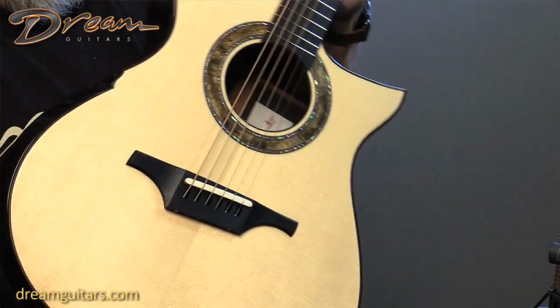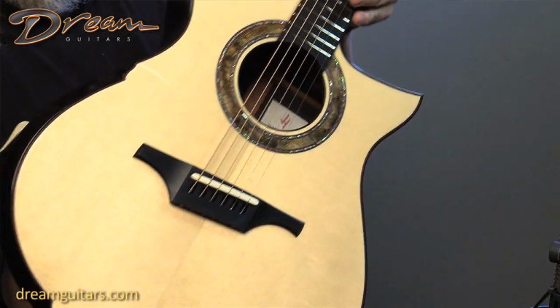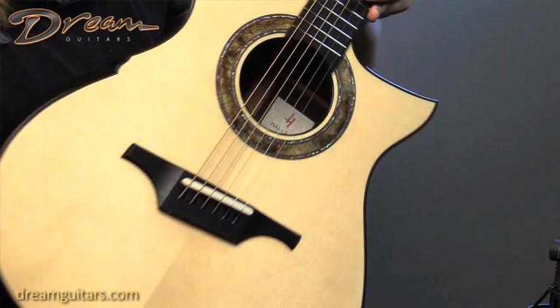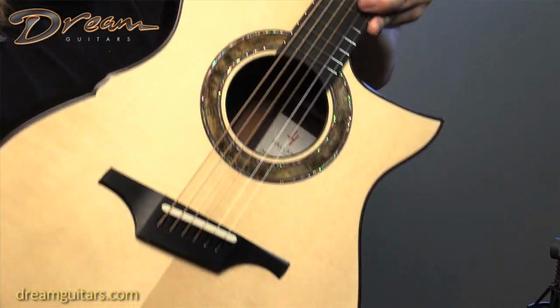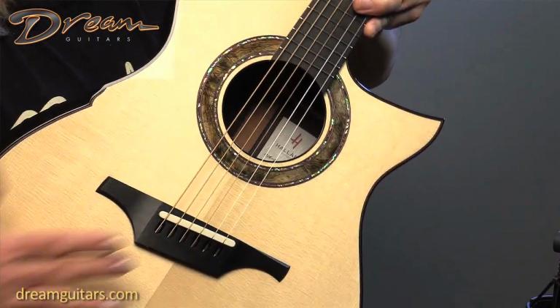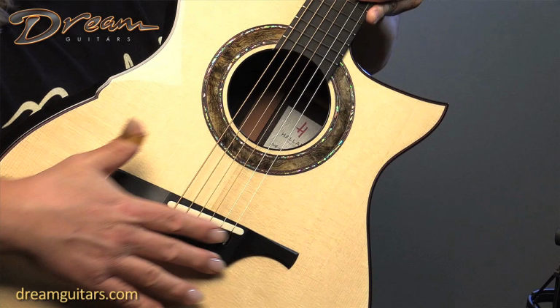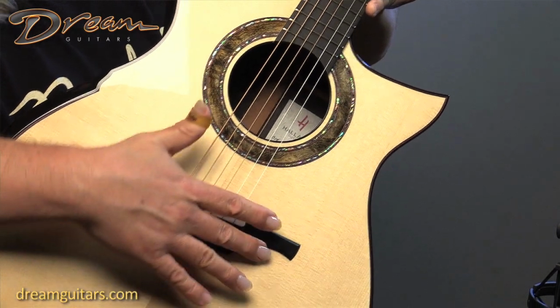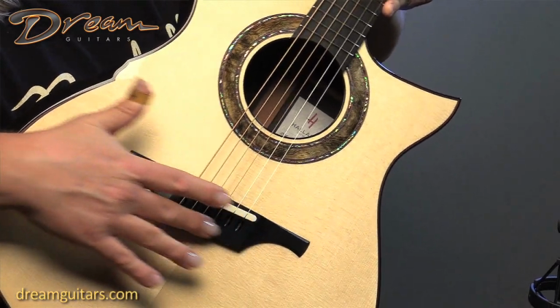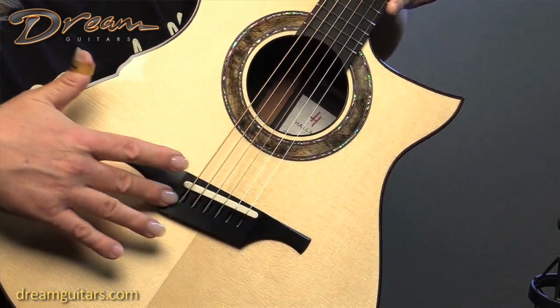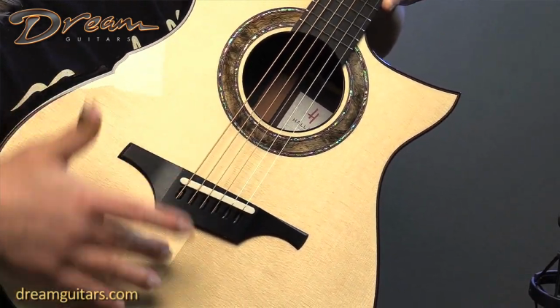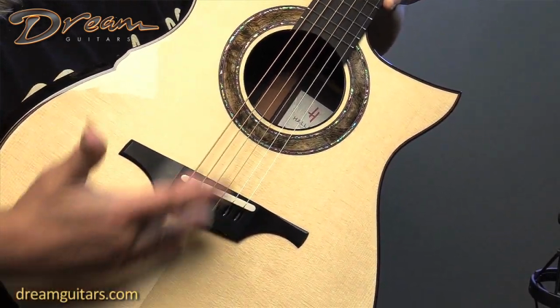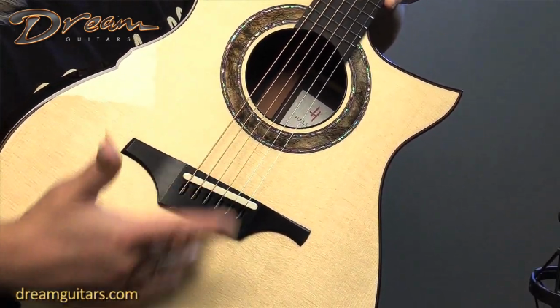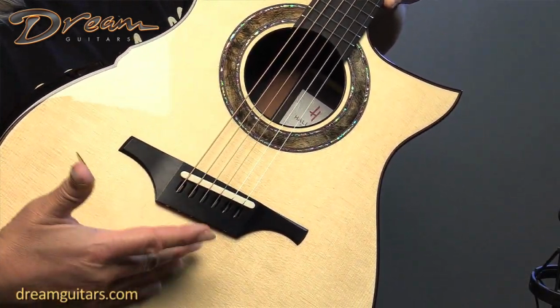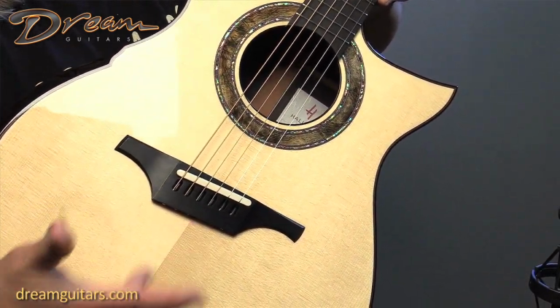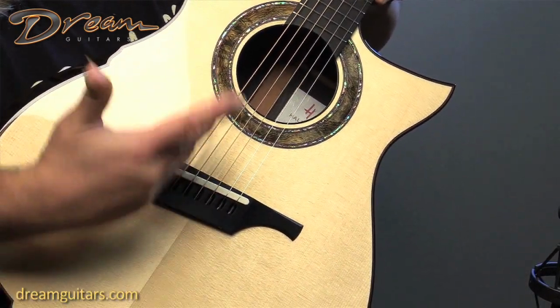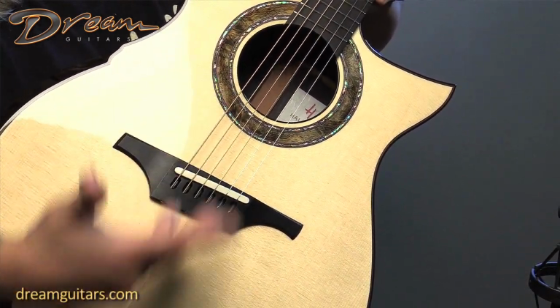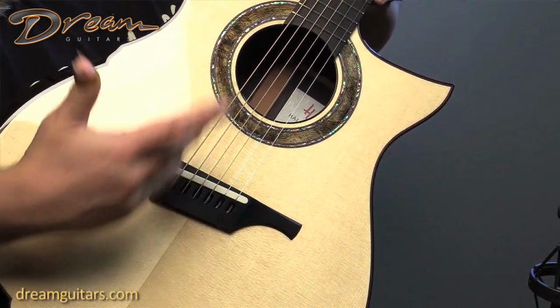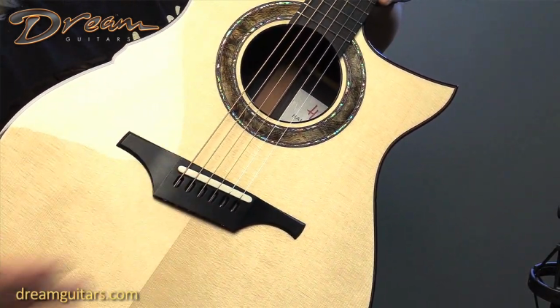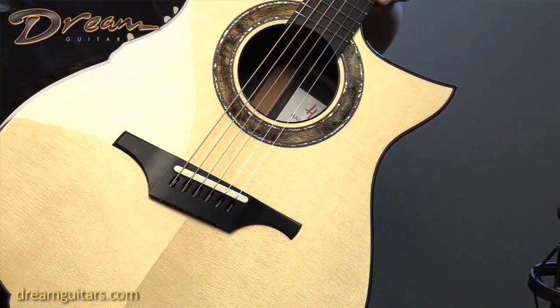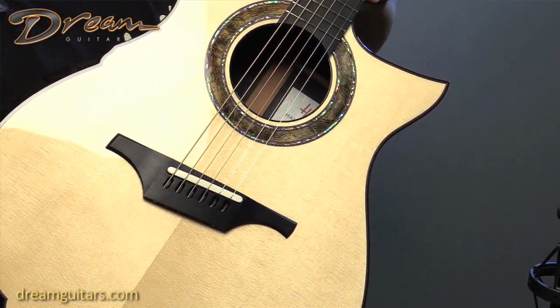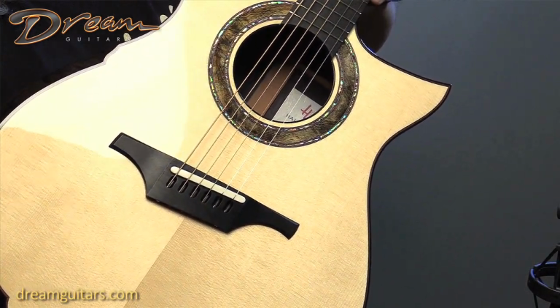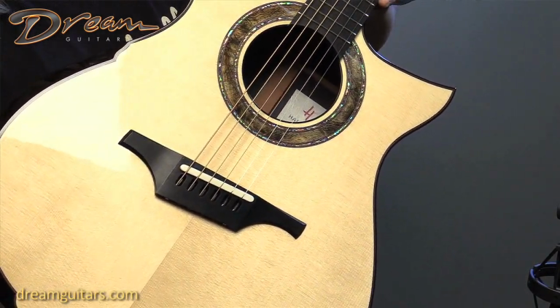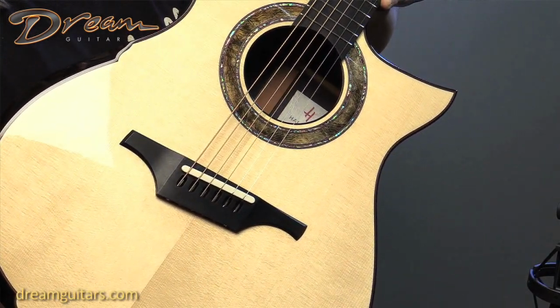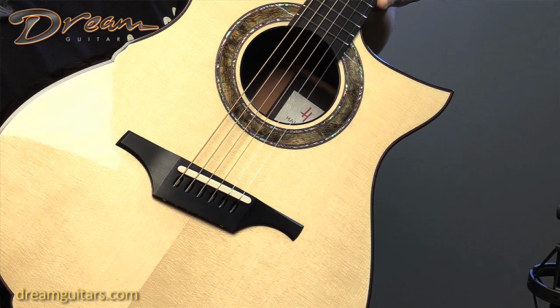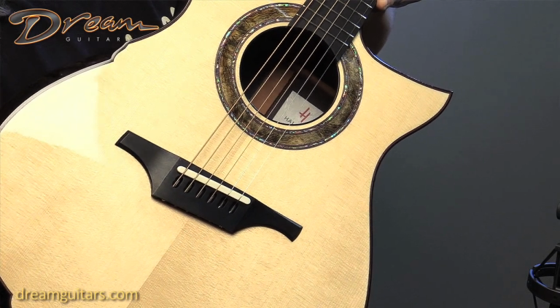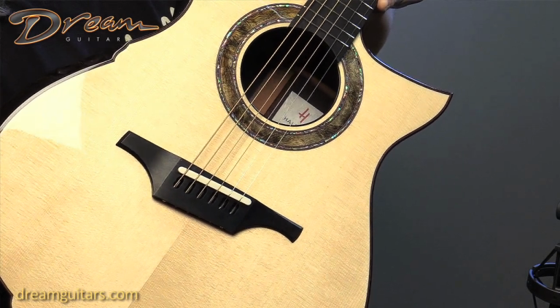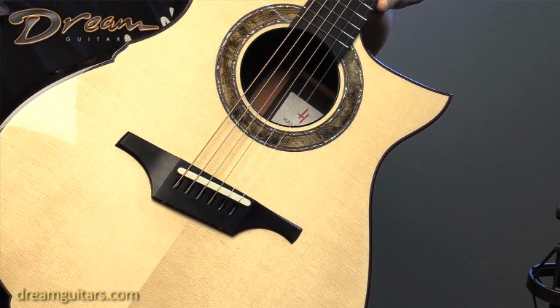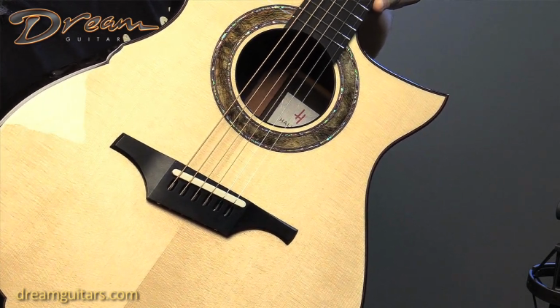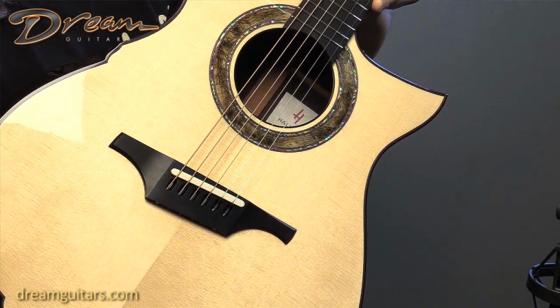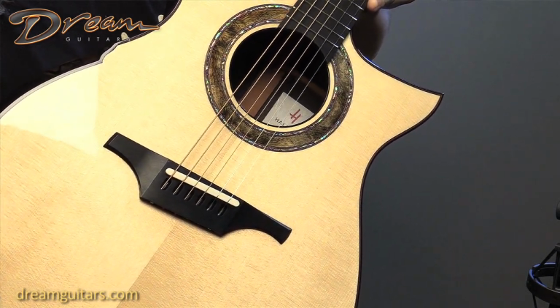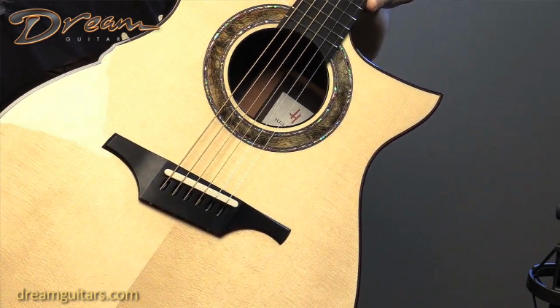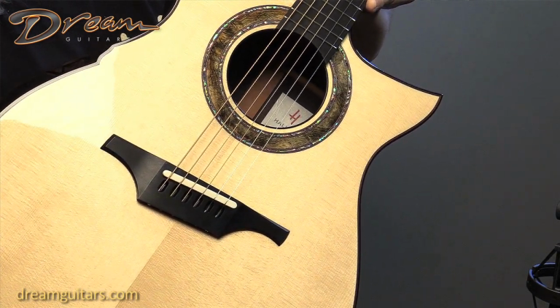I always love his string-through bridge, so the strings come in through the end — there are no pins — and it just works really great. There's also a nice wide saddle for good intonation.